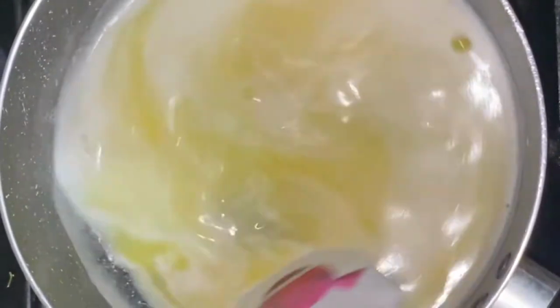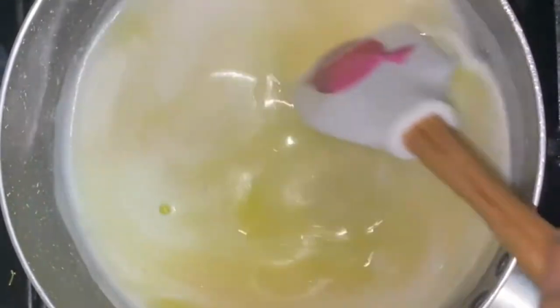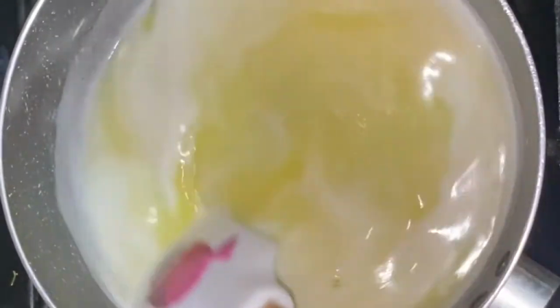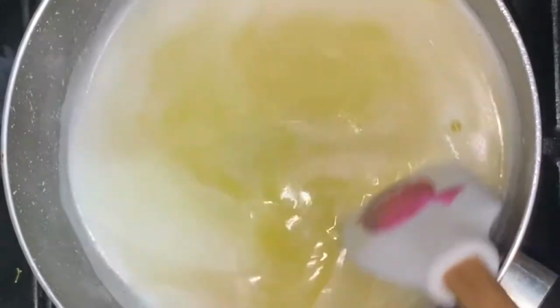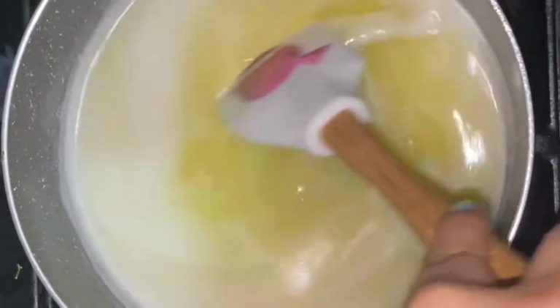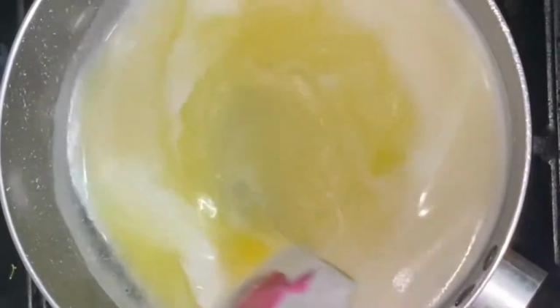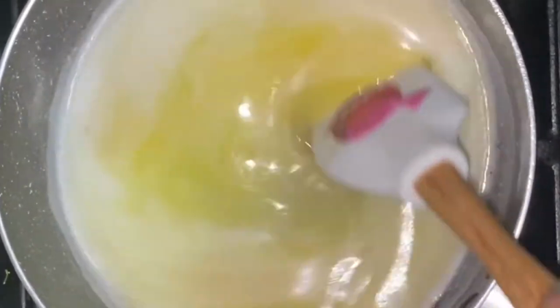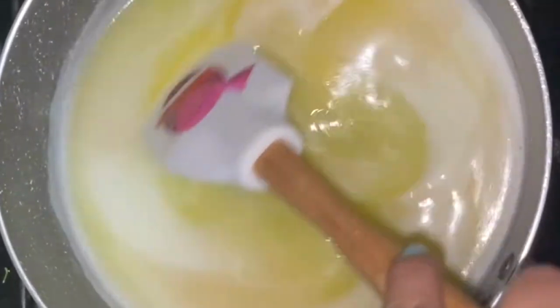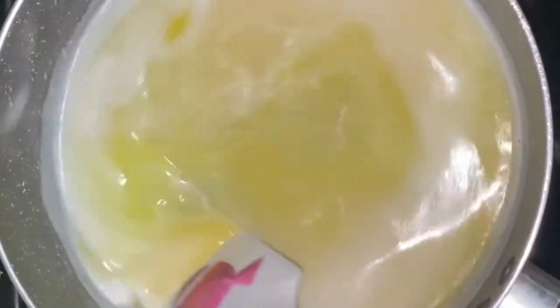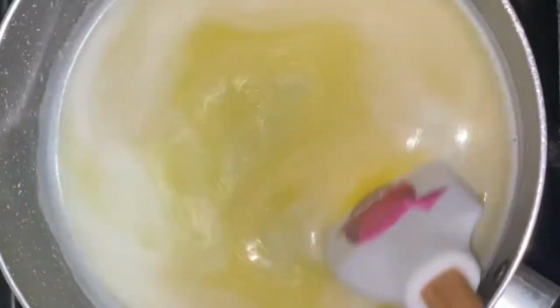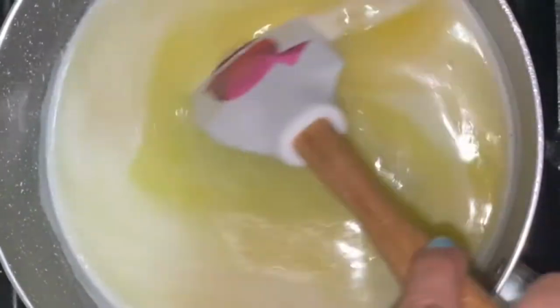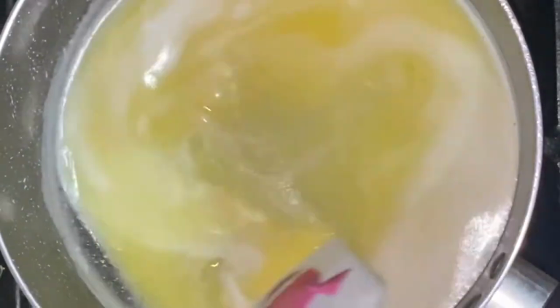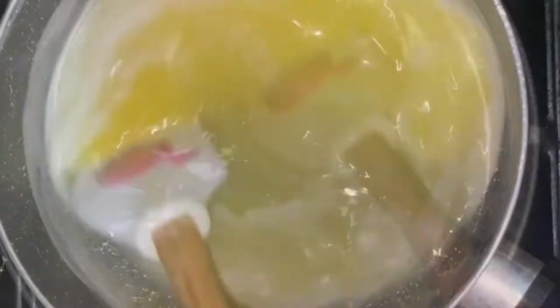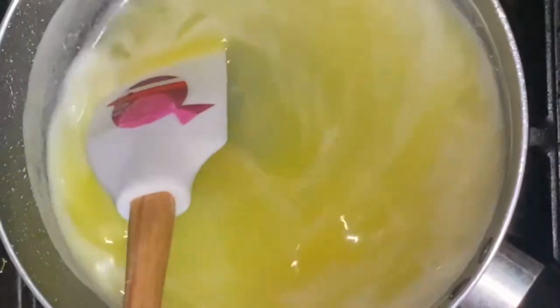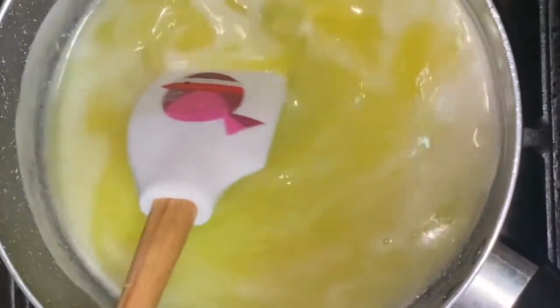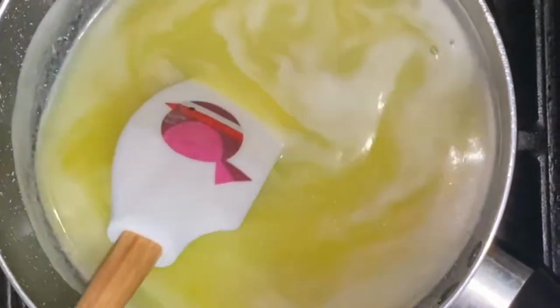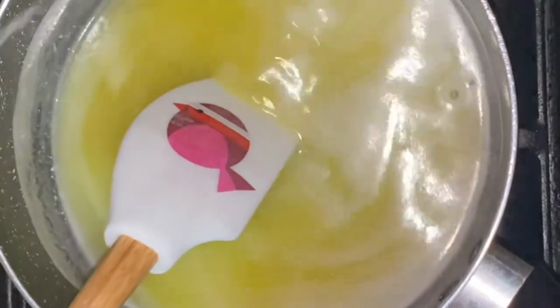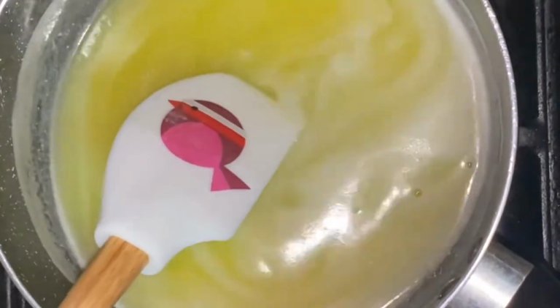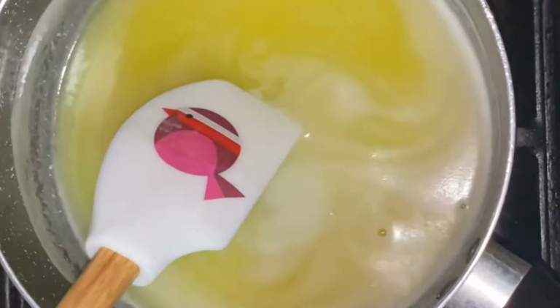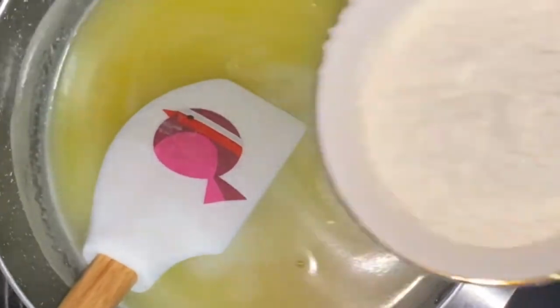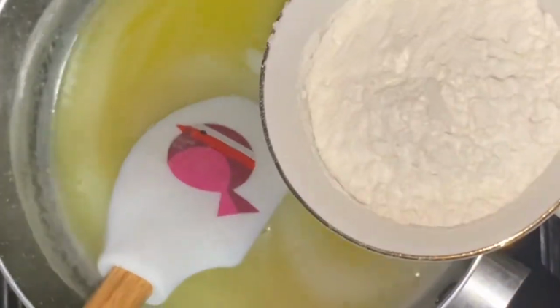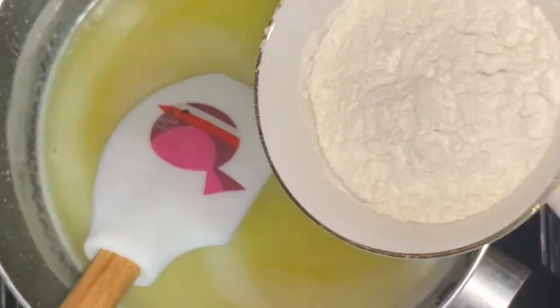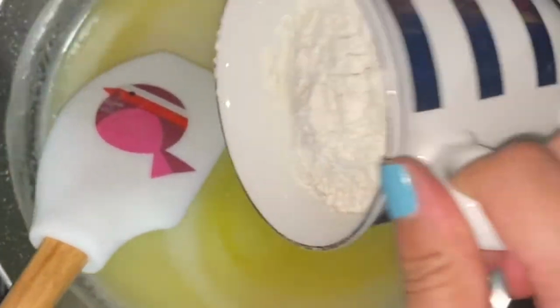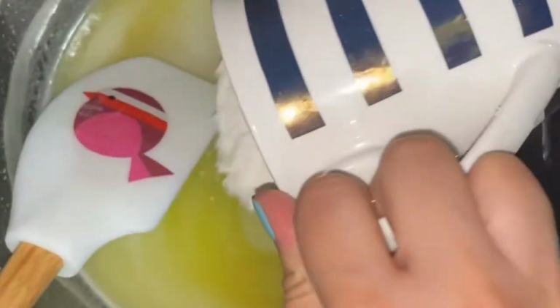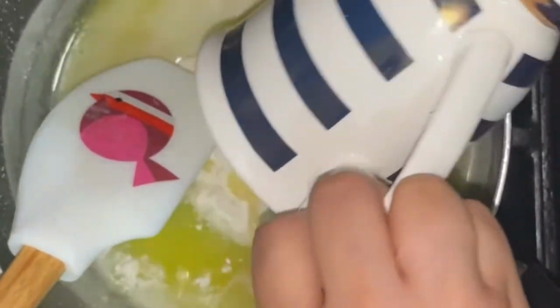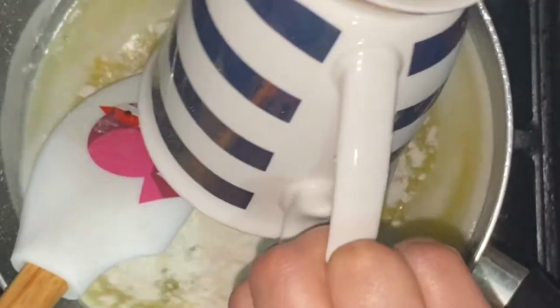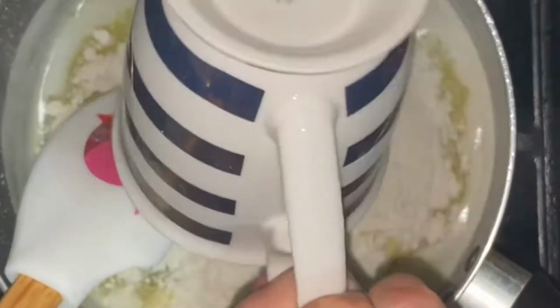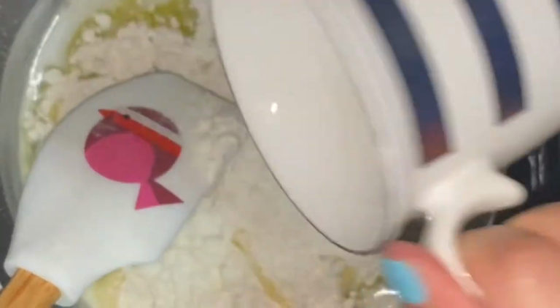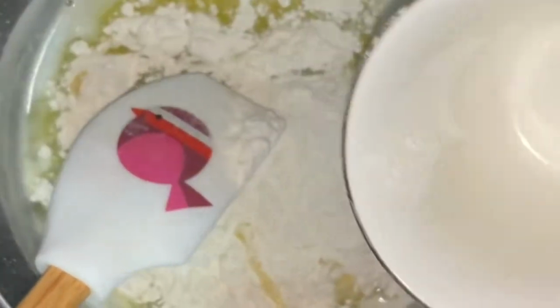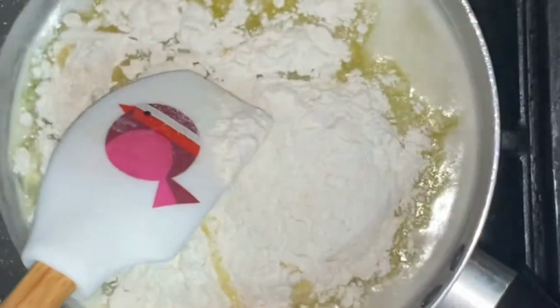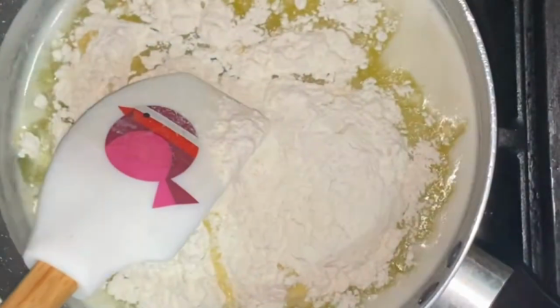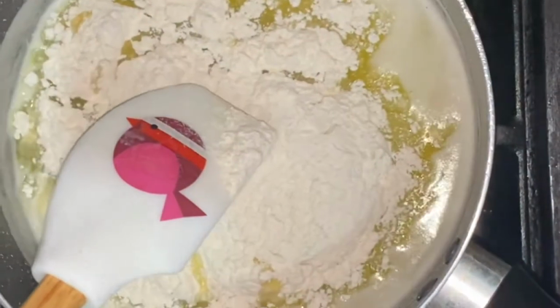Now you want to add in your two tablespoons of sugar and give that a good stir until the sugar granules have melted in. Then add in the one cup of flour and keep stirring until it becomes a dough-like consistency.